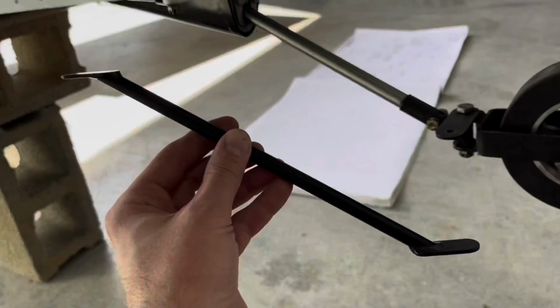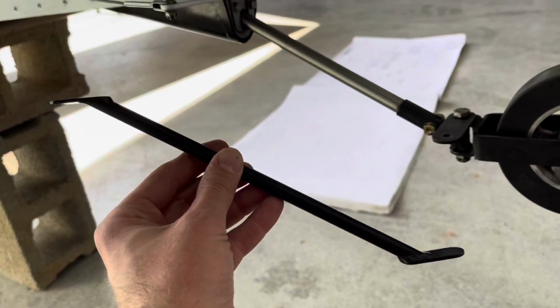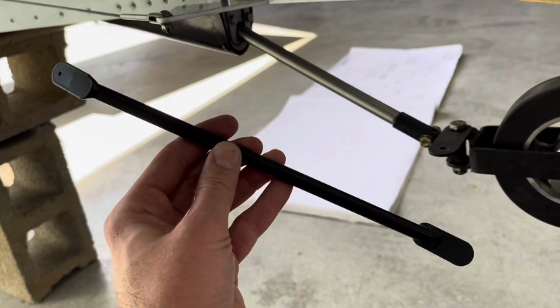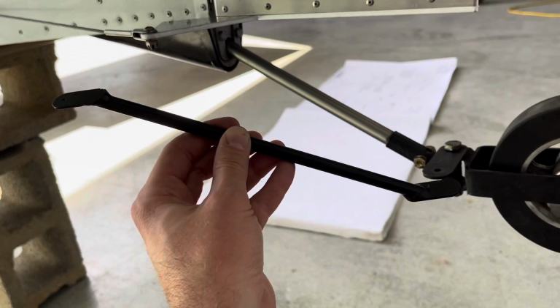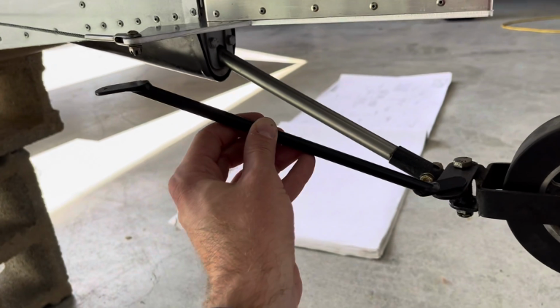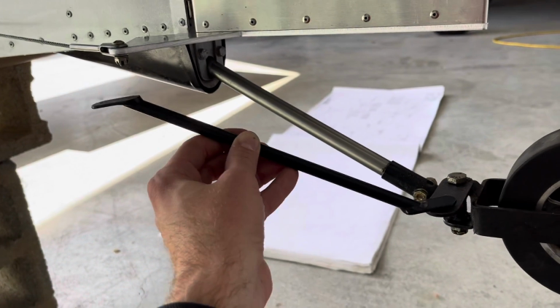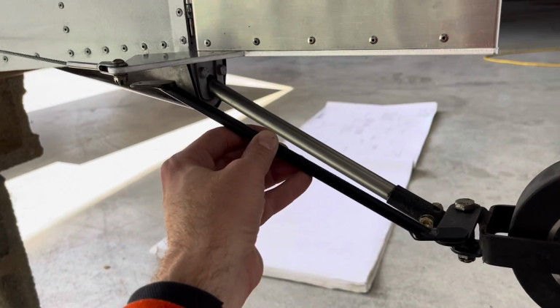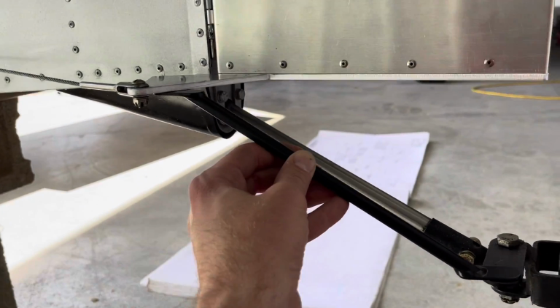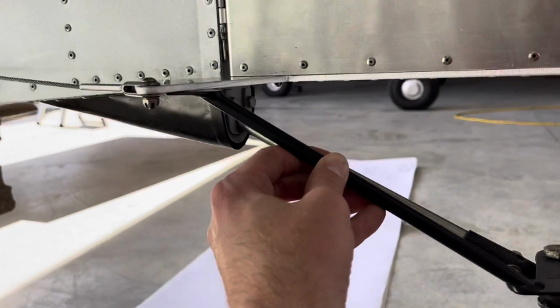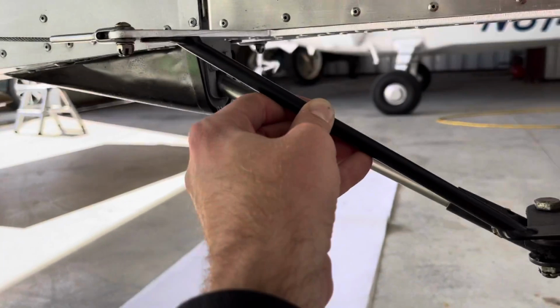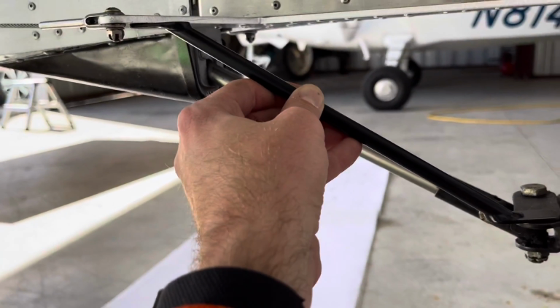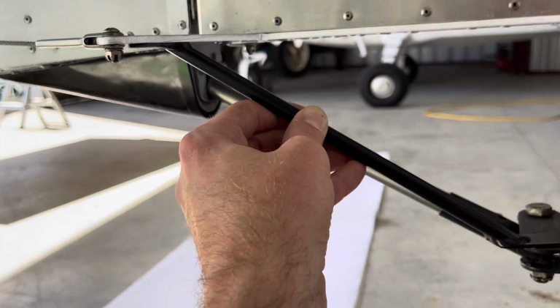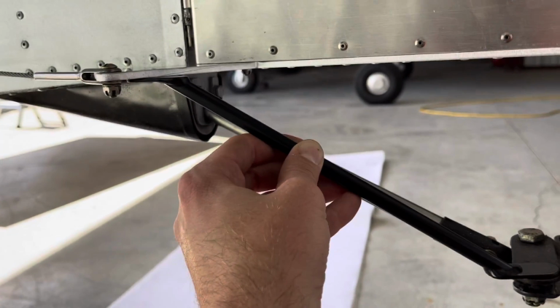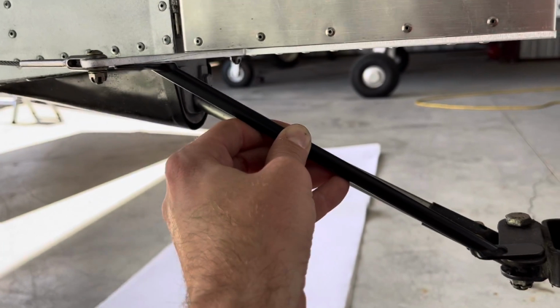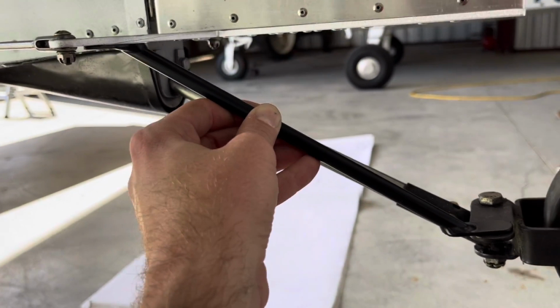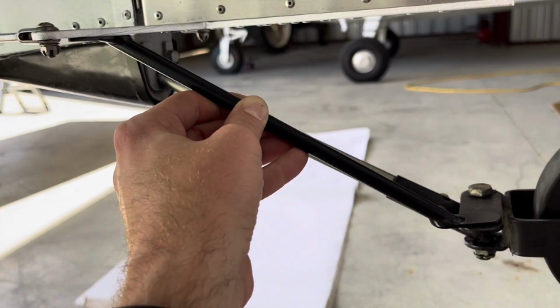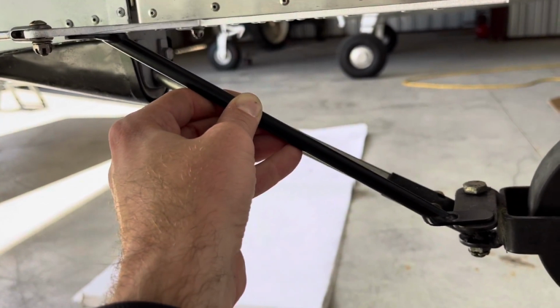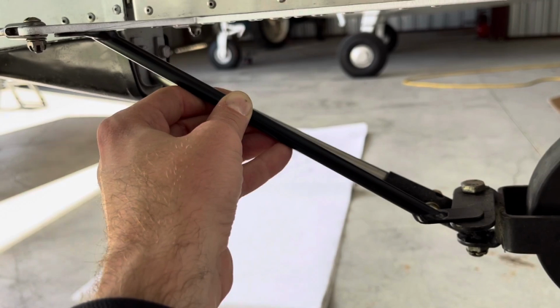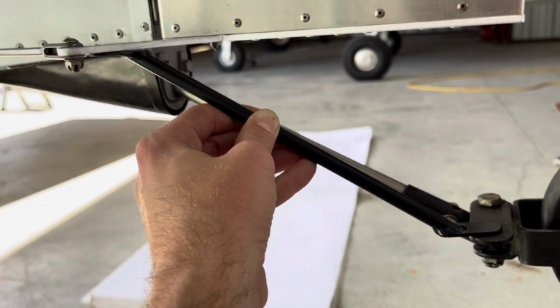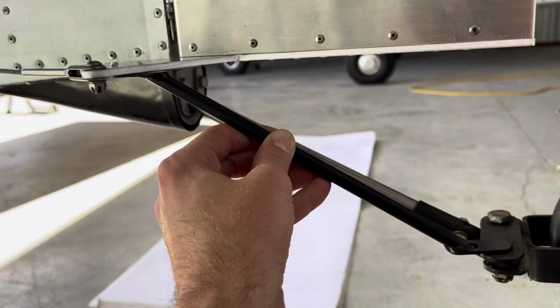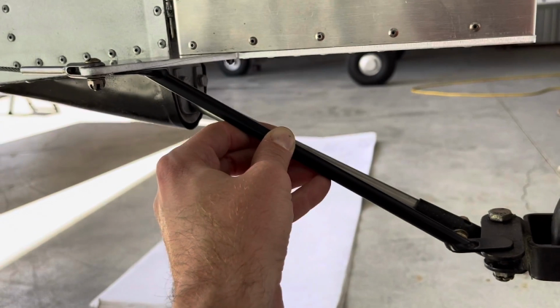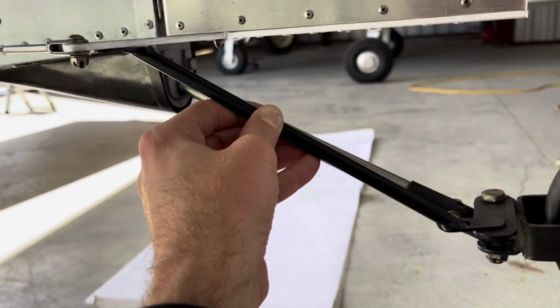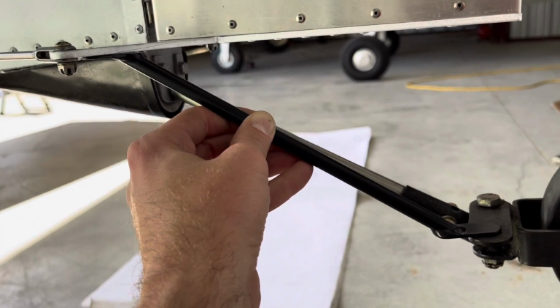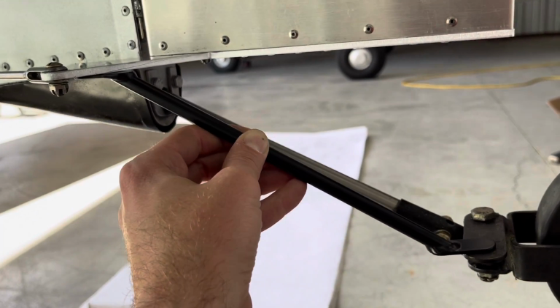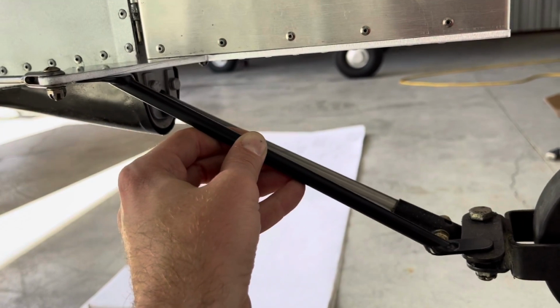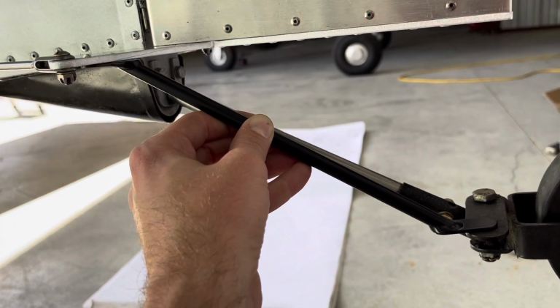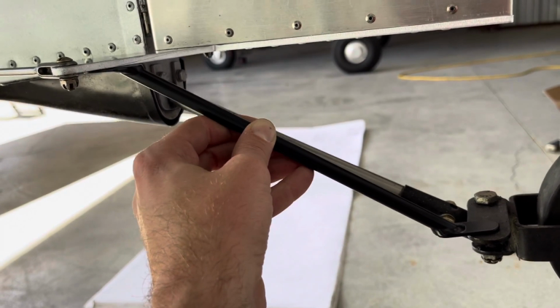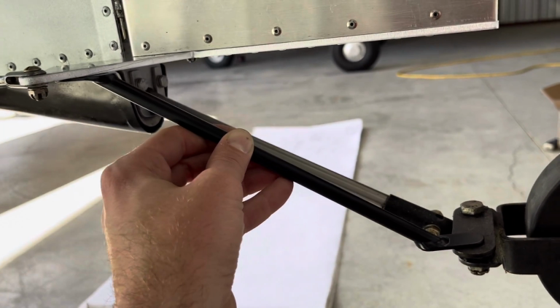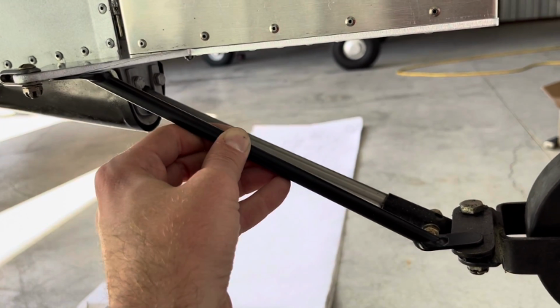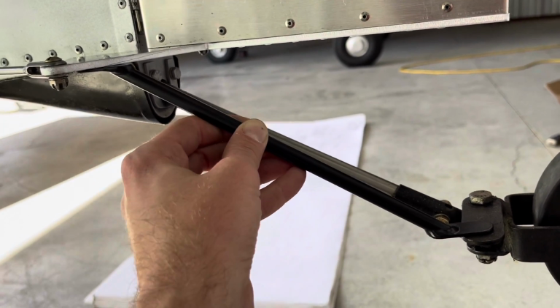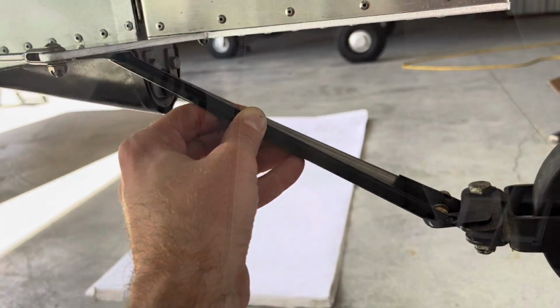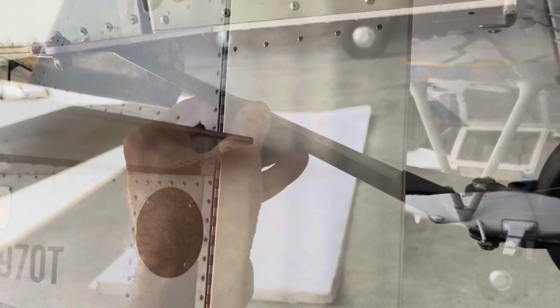Now we go to the Sonix control rod, and what we find is that — boom — it goes exactly where it's supposed to pretty much right away. This is not going to require any manipulation or changes. This is how it's supposed to look.